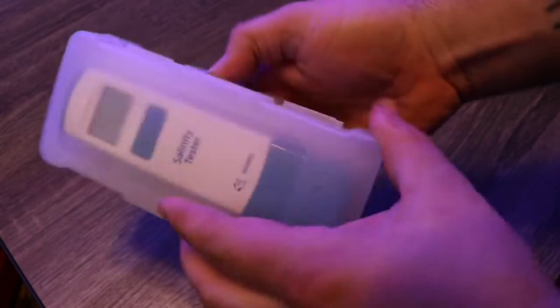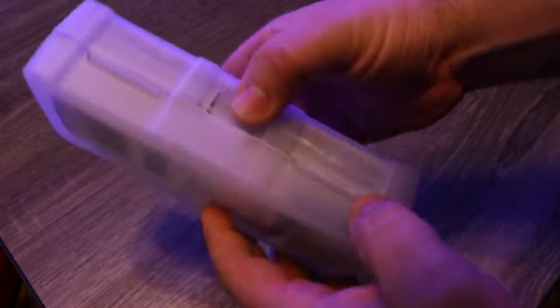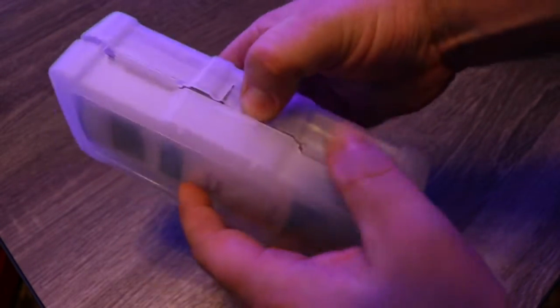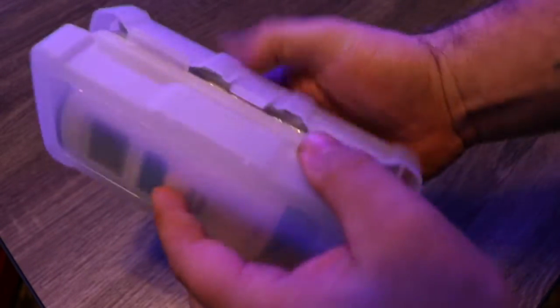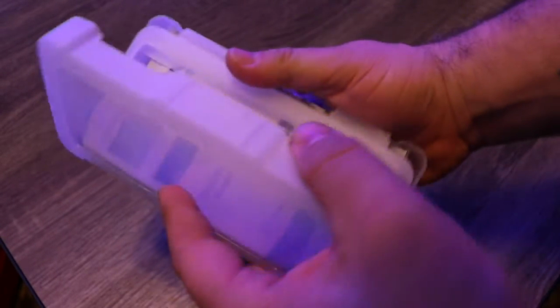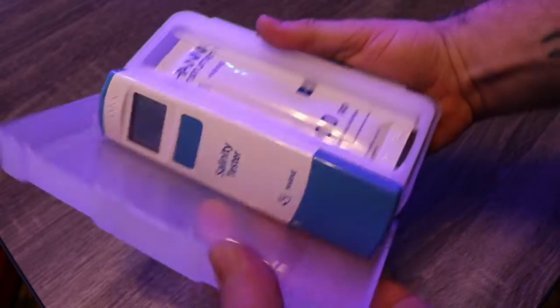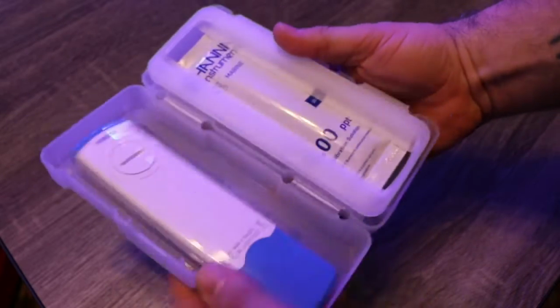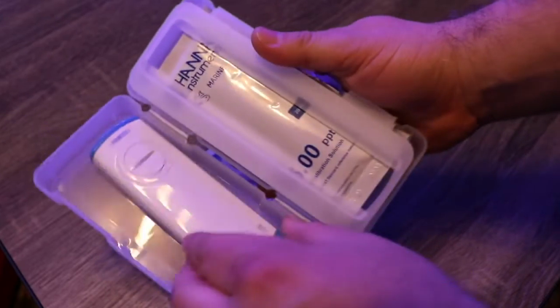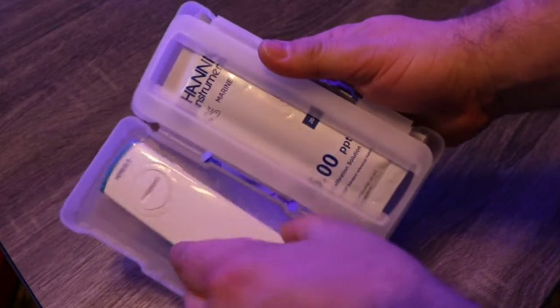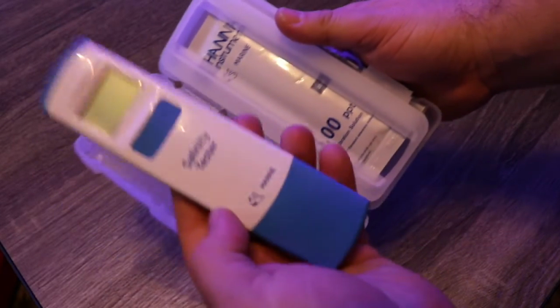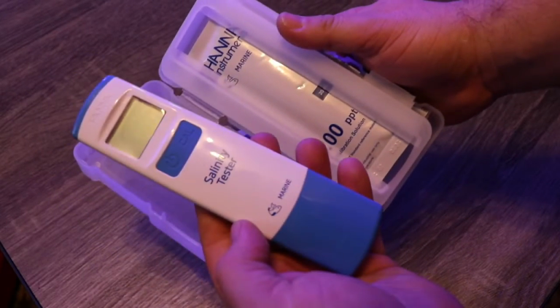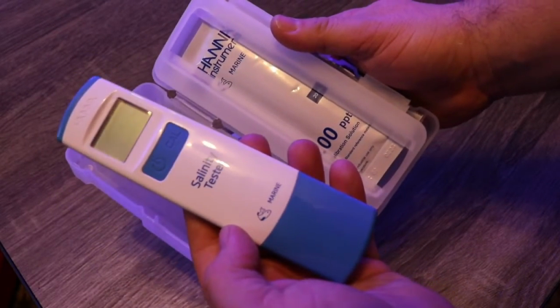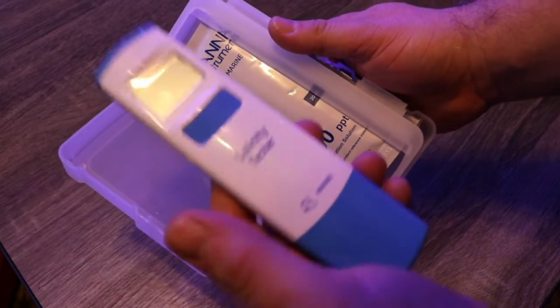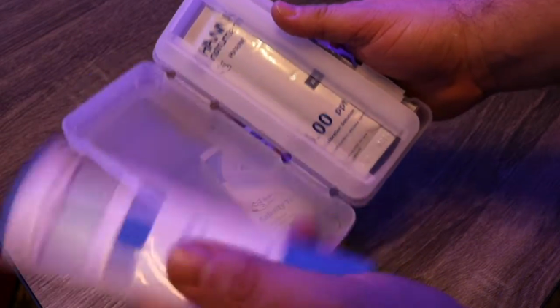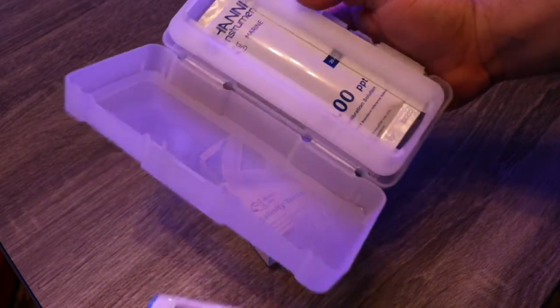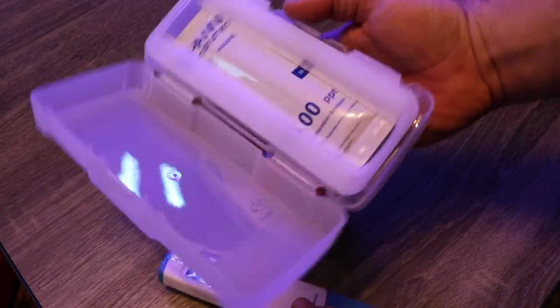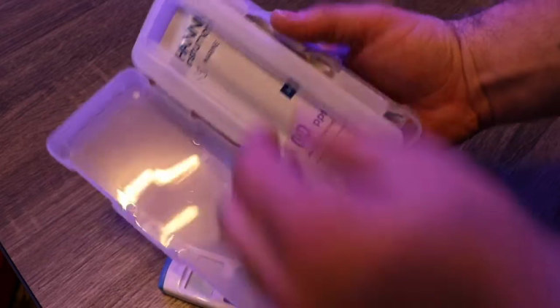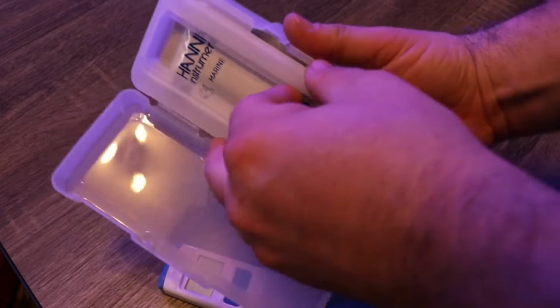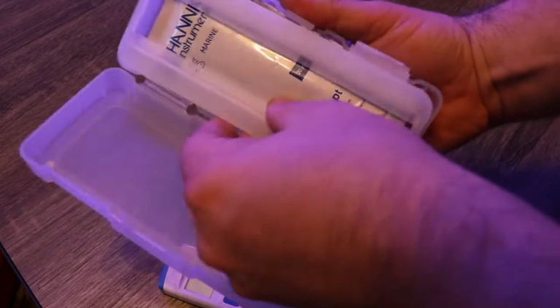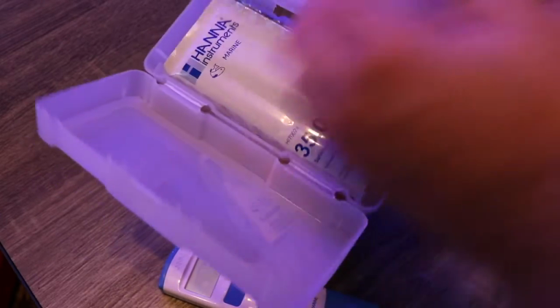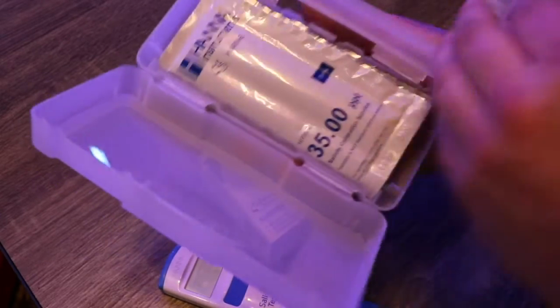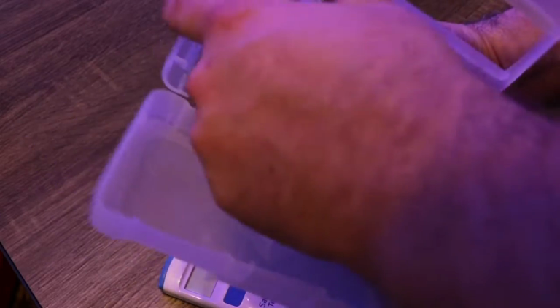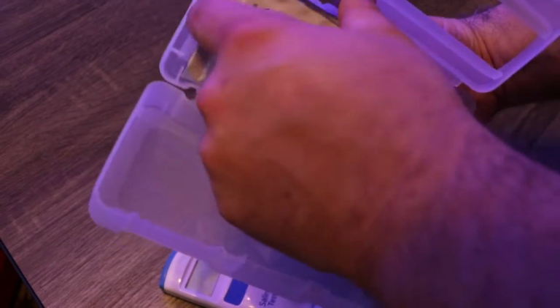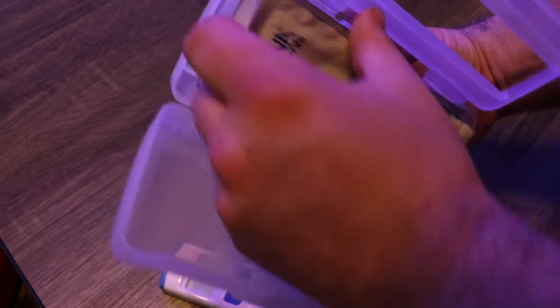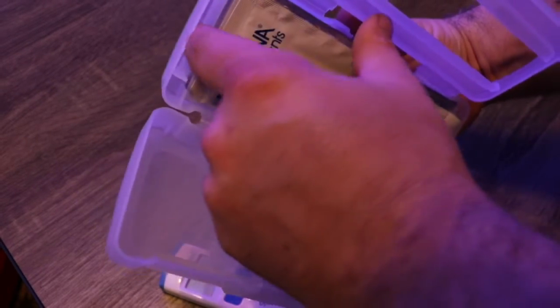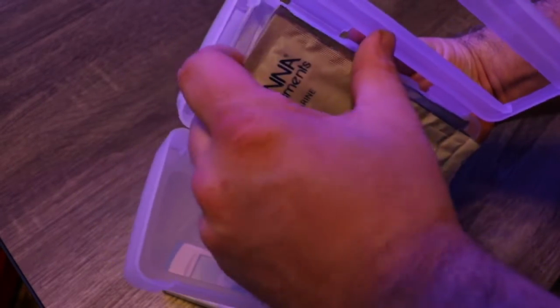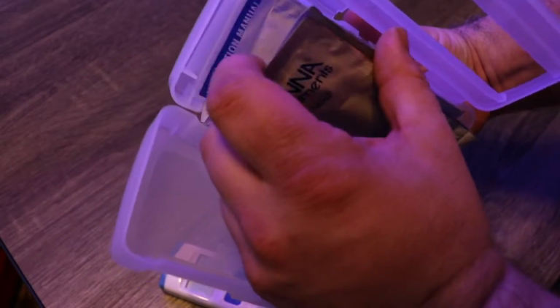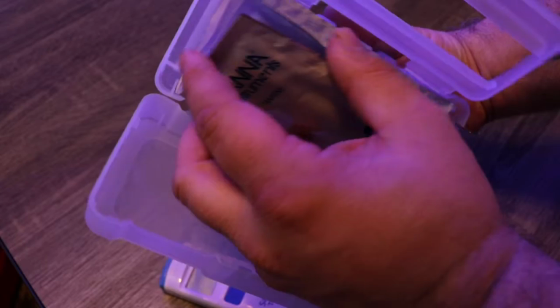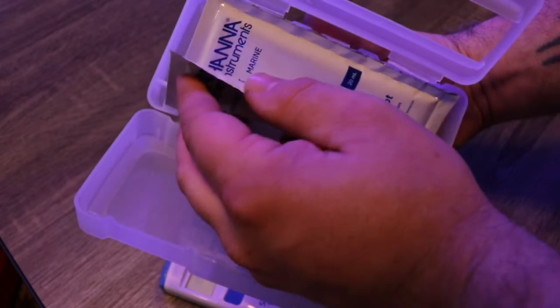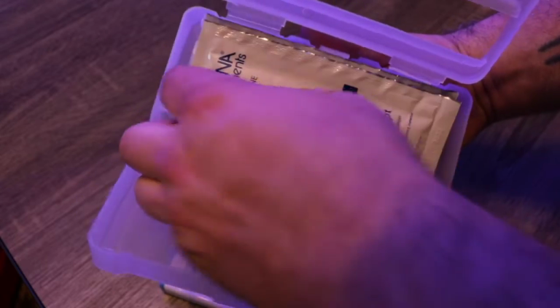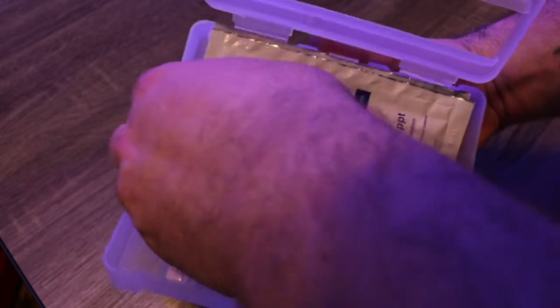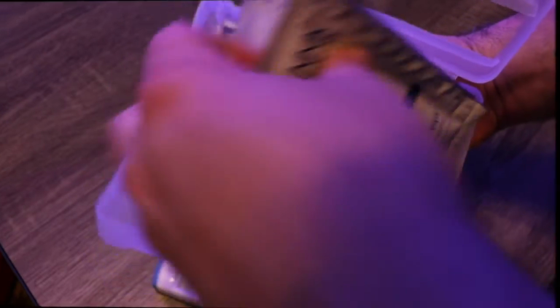It comes with a very nice case, and one great thing about this tester is that it also comes with the calibration fluid — you have quite a few packets in there, which is very helpful.